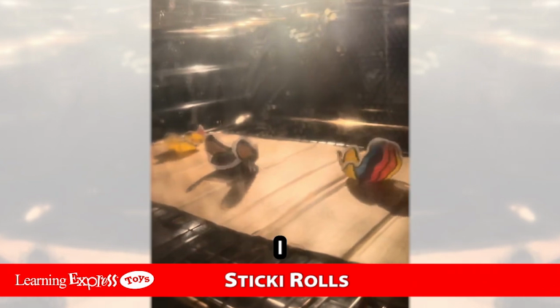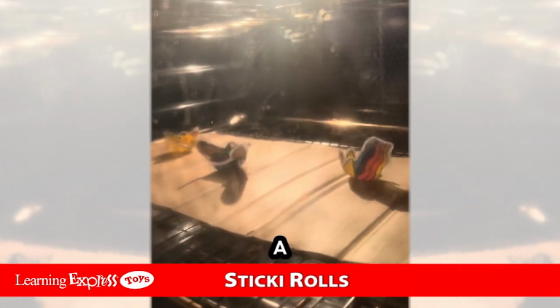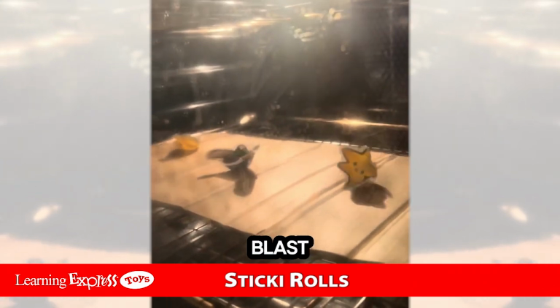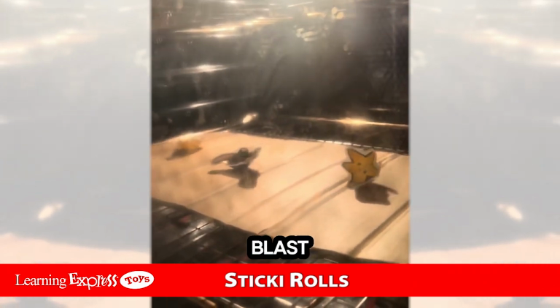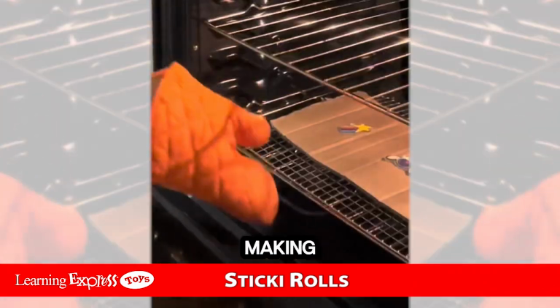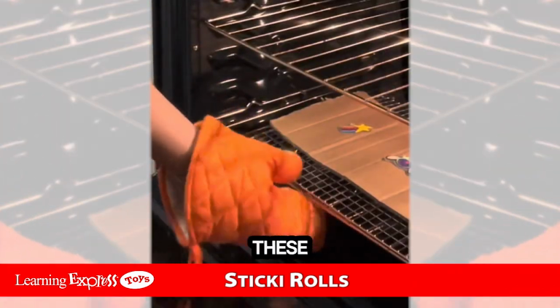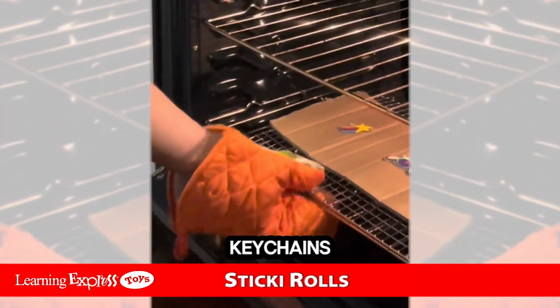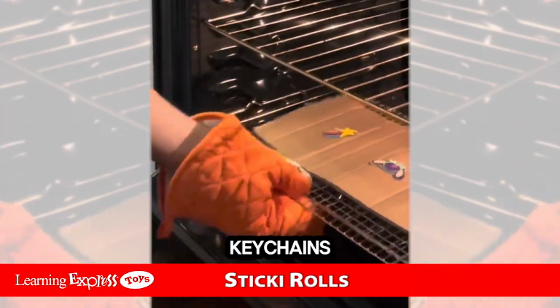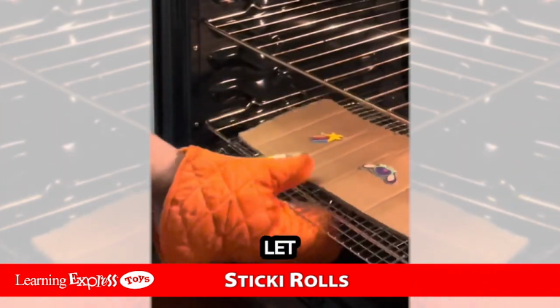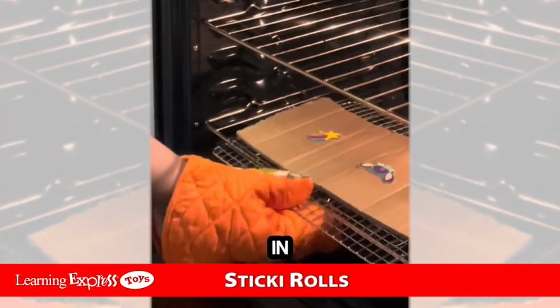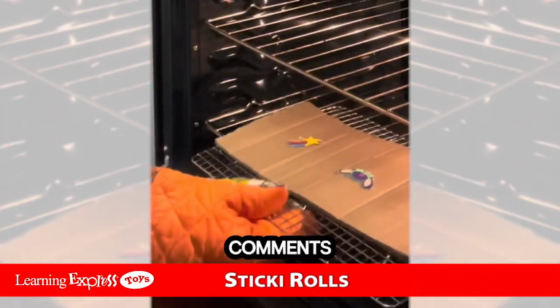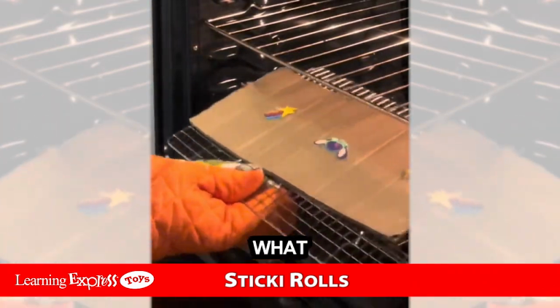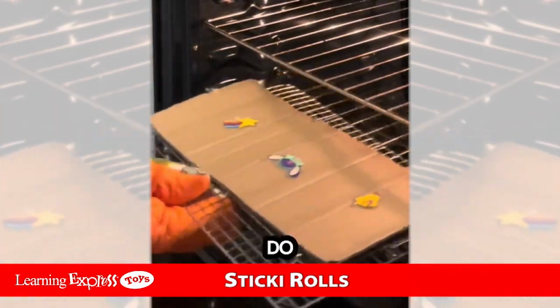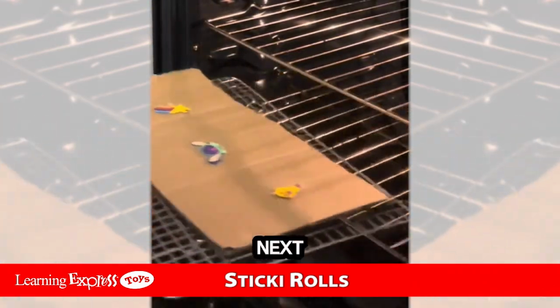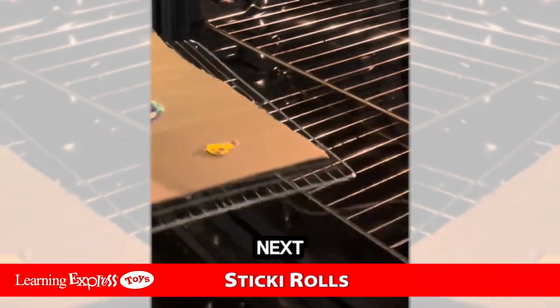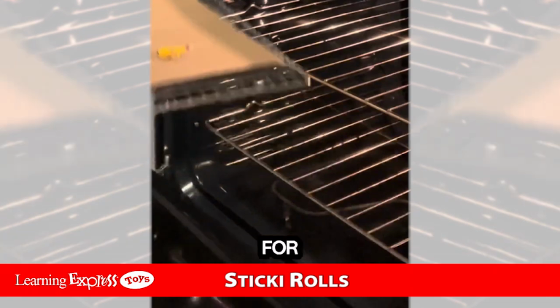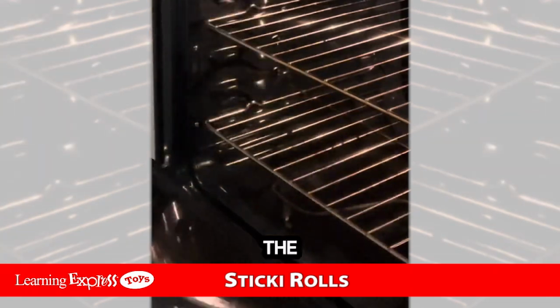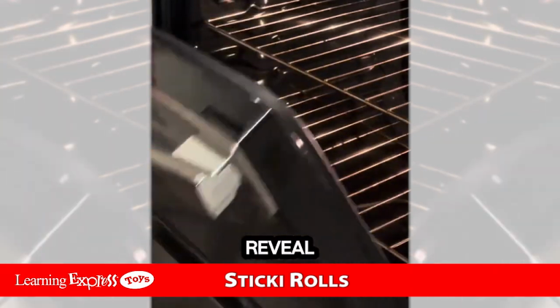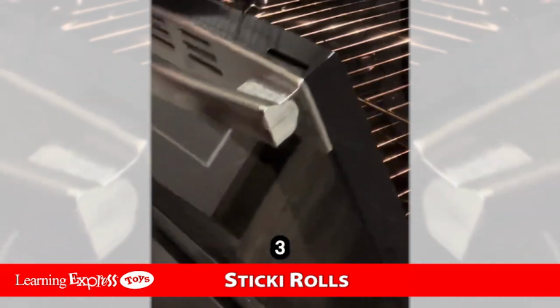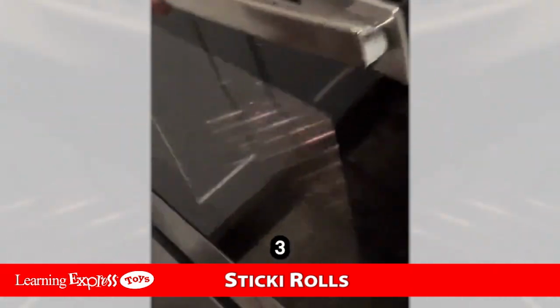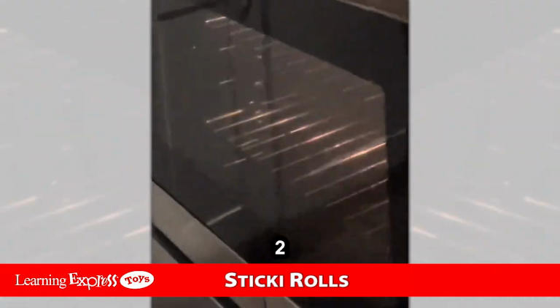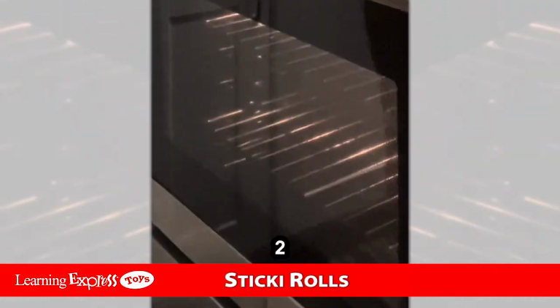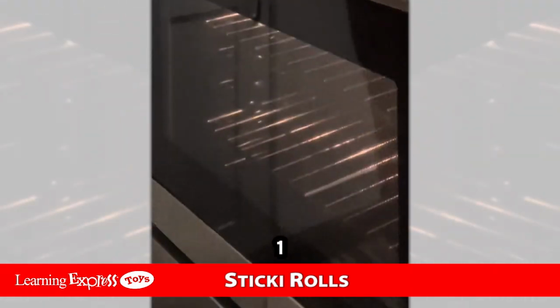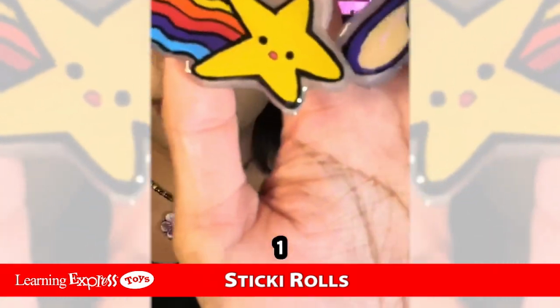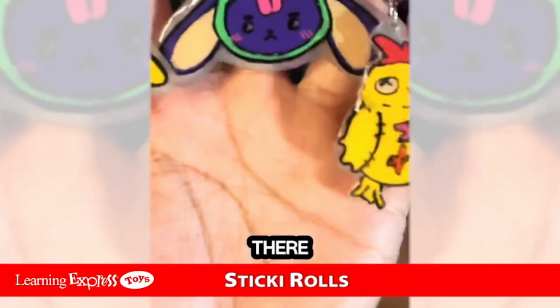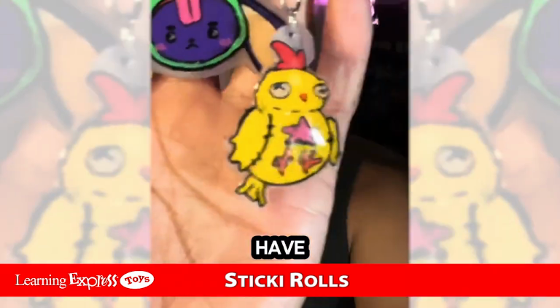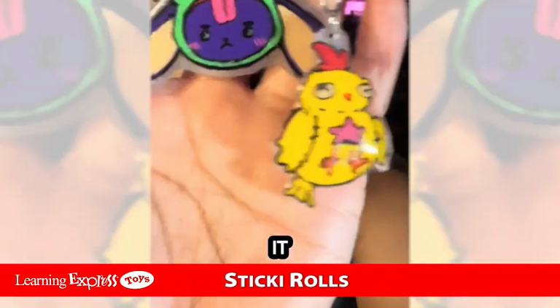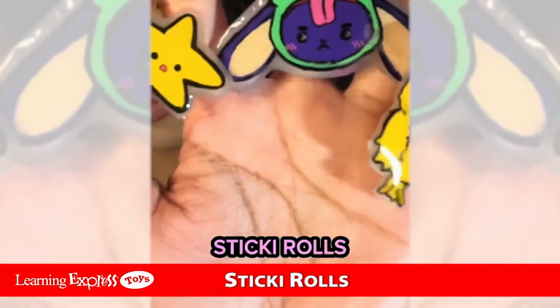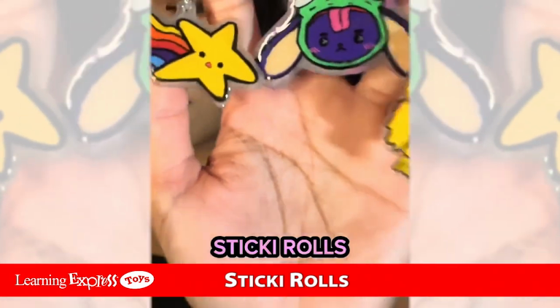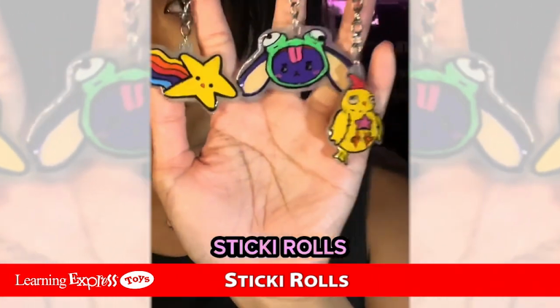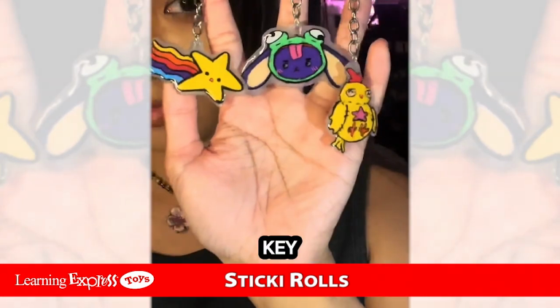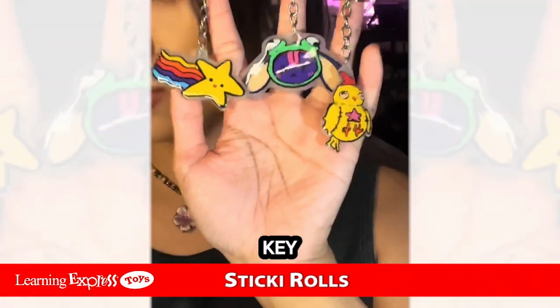I had a blast making these keychains. Let me know in the comments what I should do next. Time for the reveal in three, two, one. And there you have it, from Sticky Roll Sticky Chains.